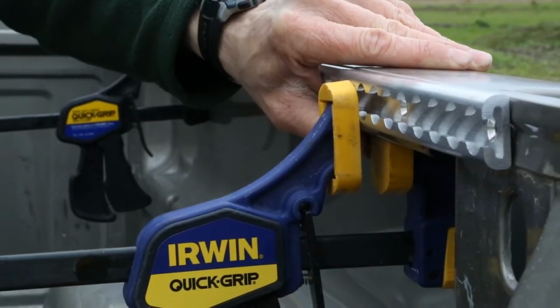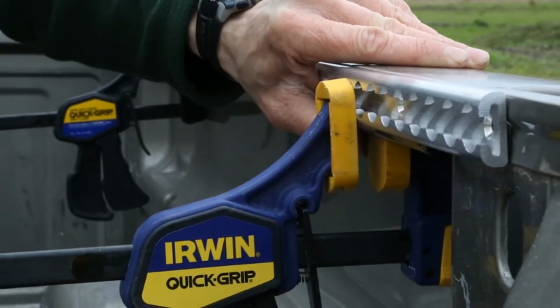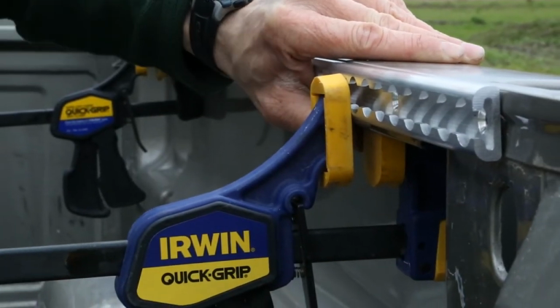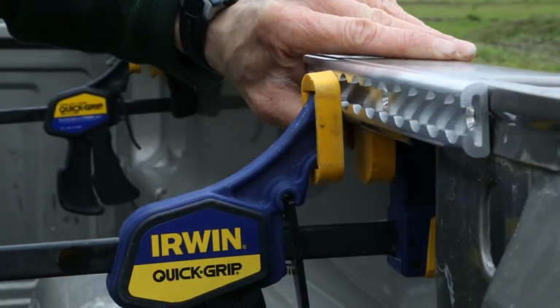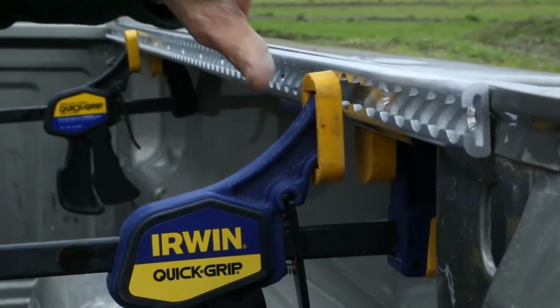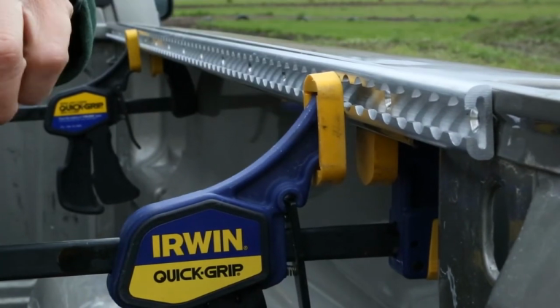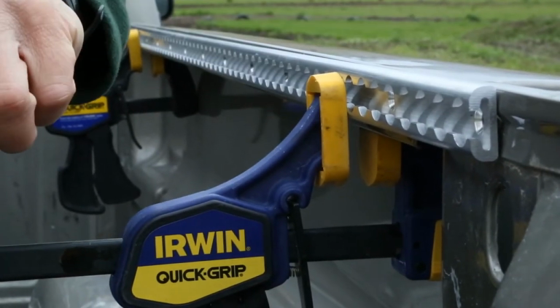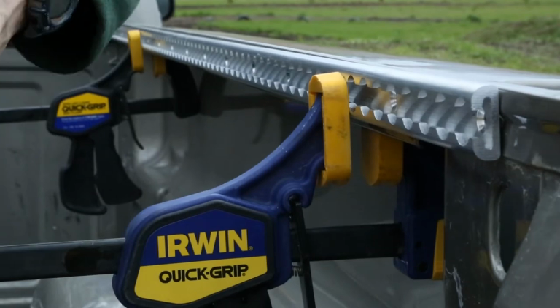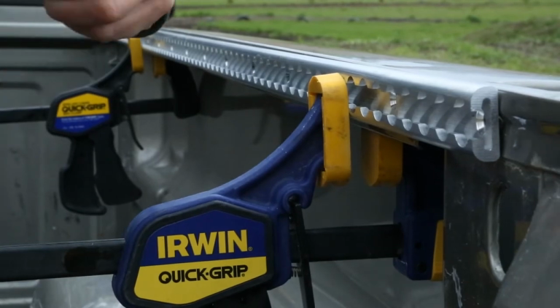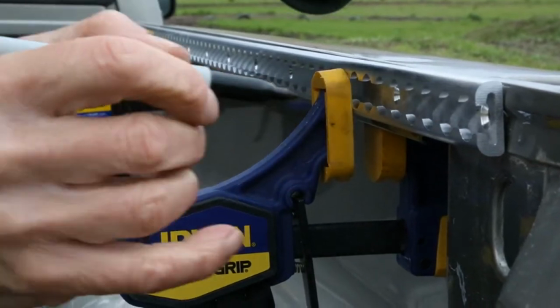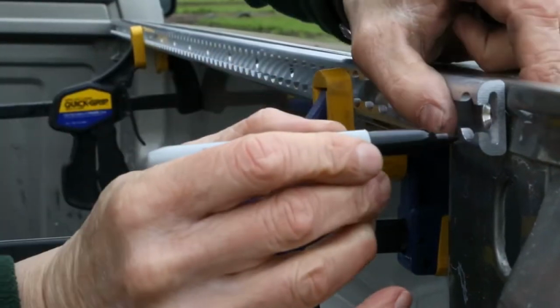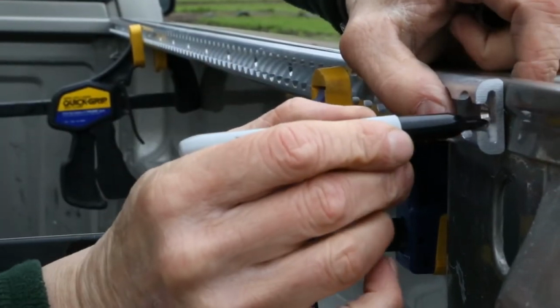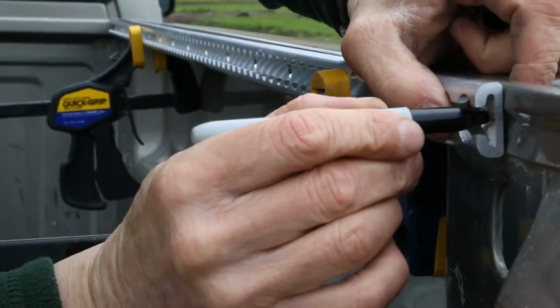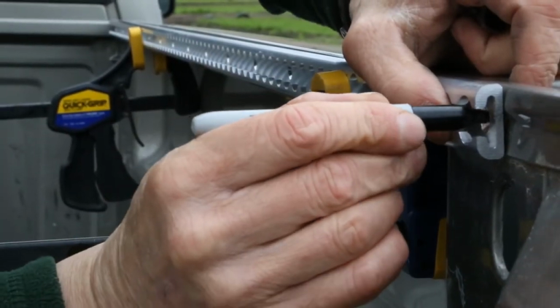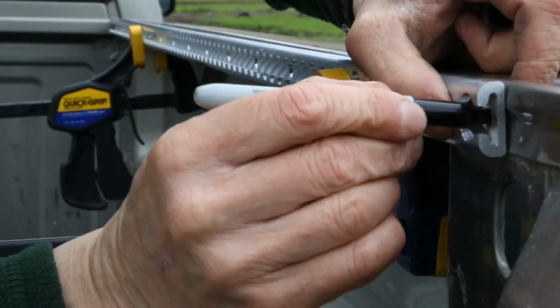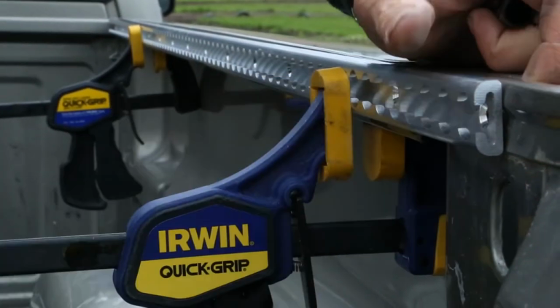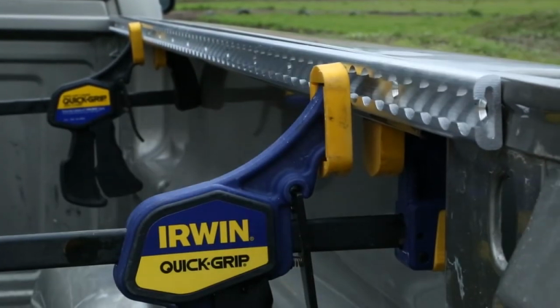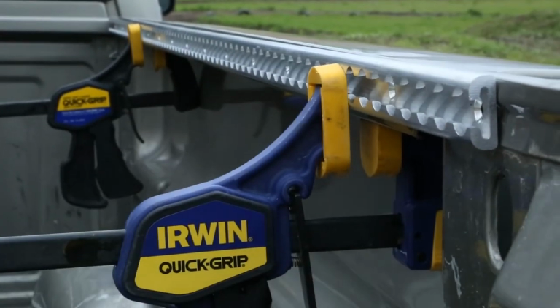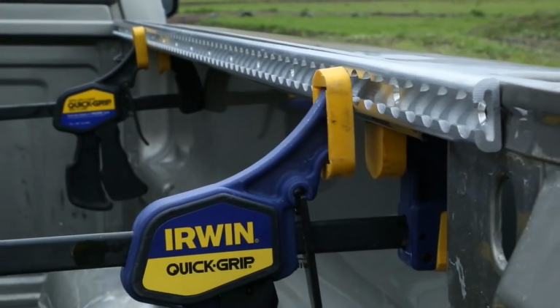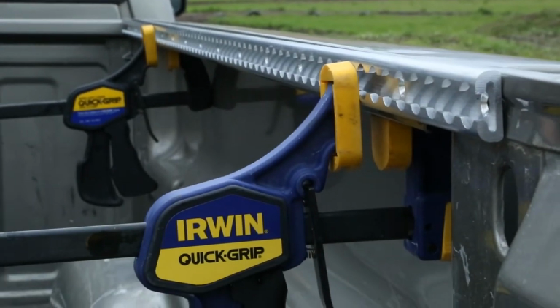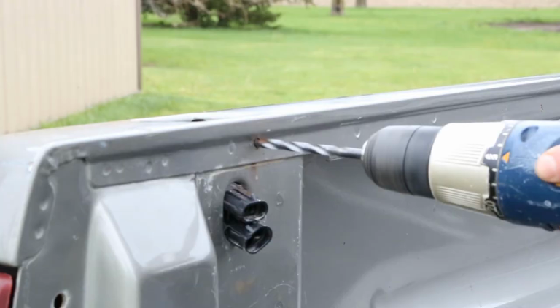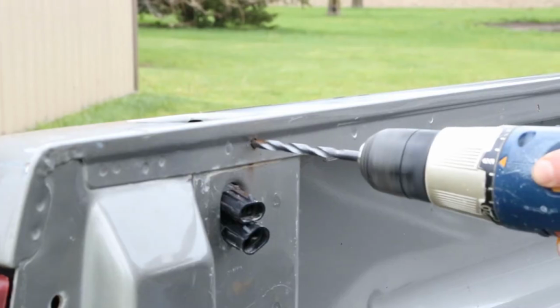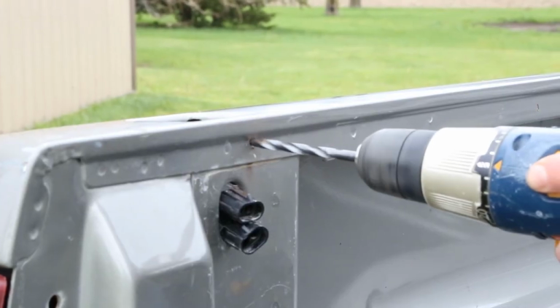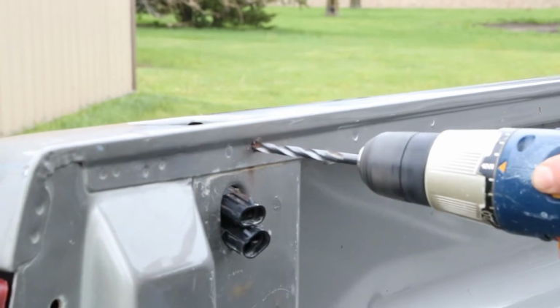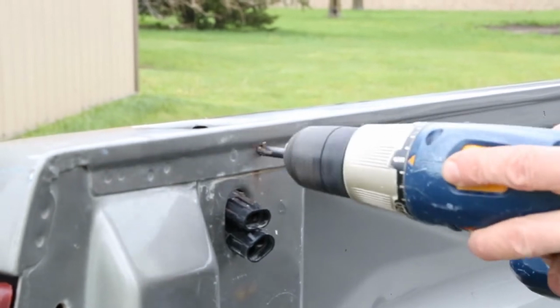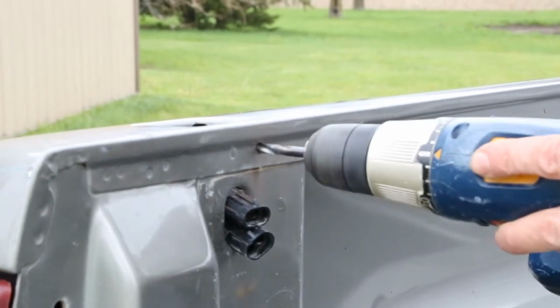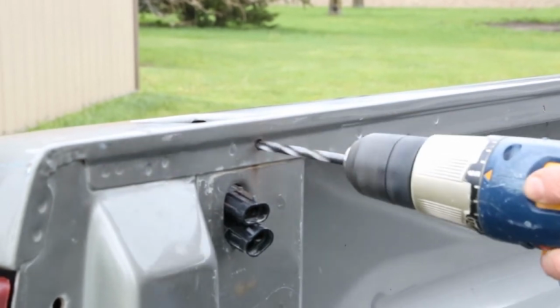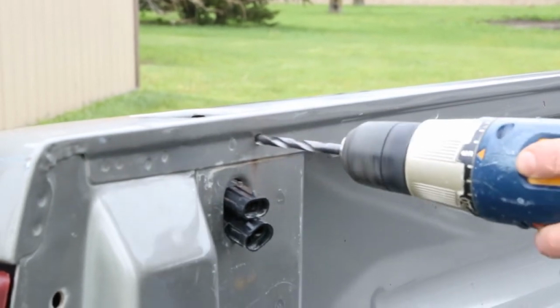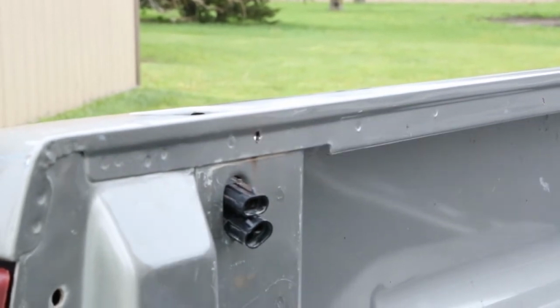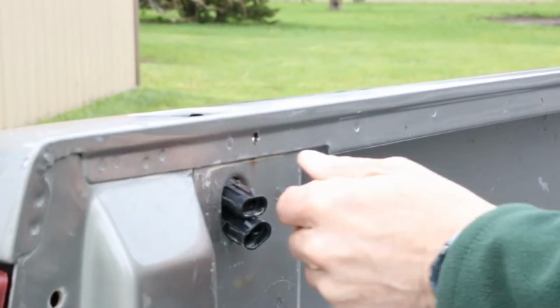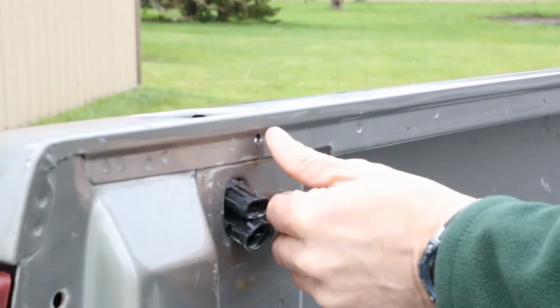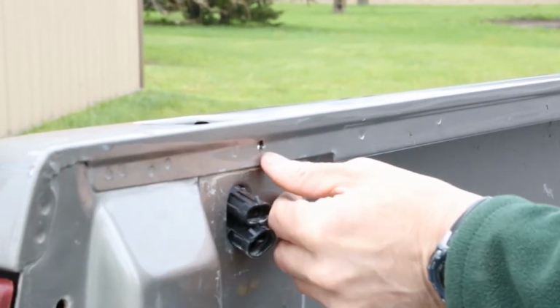Begin by clamping the track against the interior side rail and mark the mounting holes with a Sharpie. Remove the clamps and track, then drill through the metal at the spots marked.